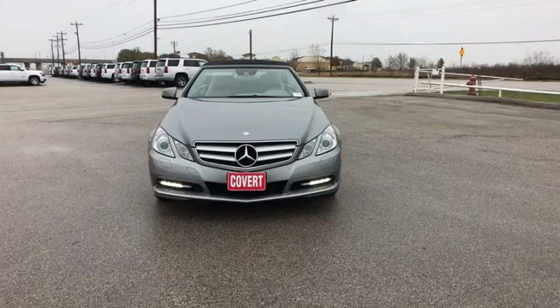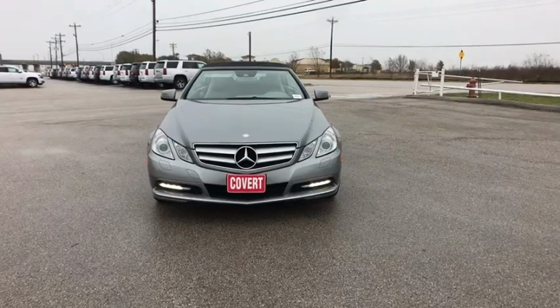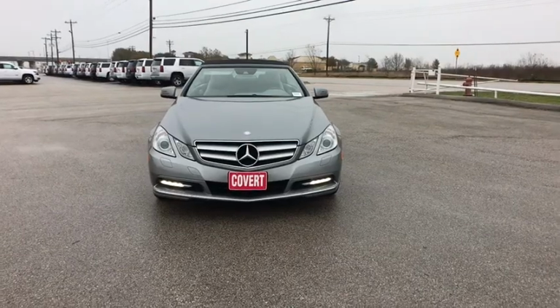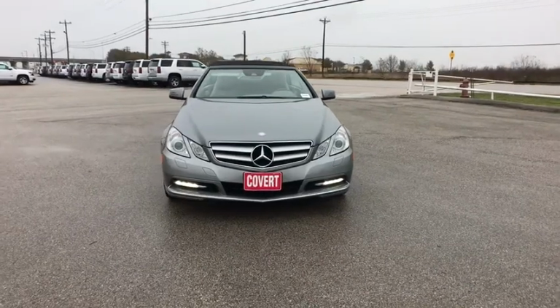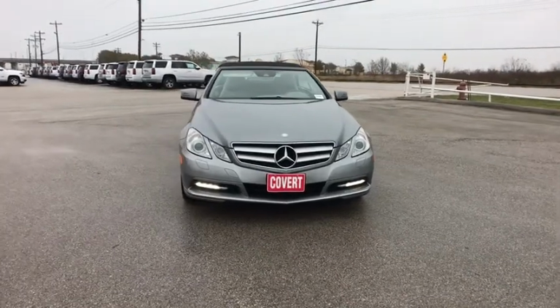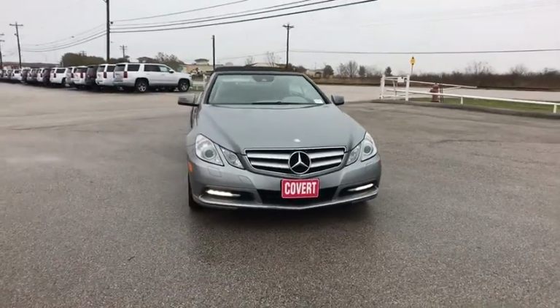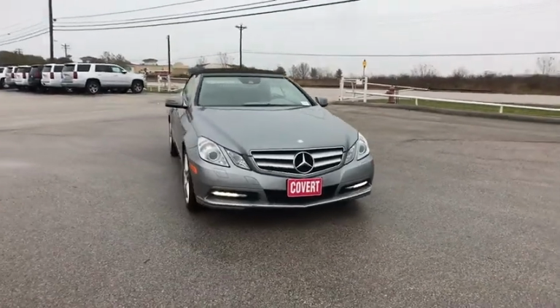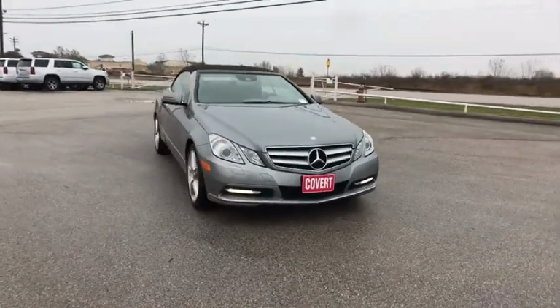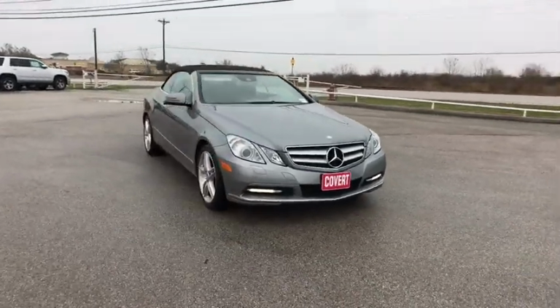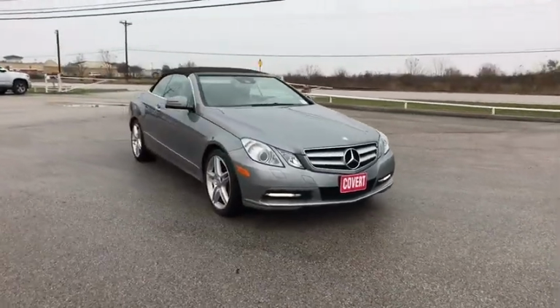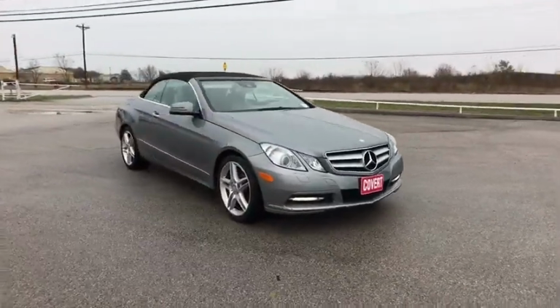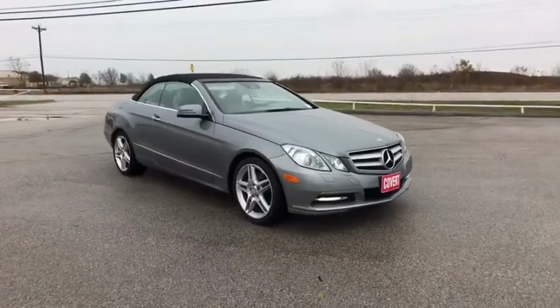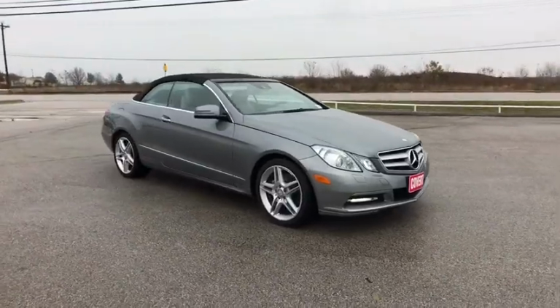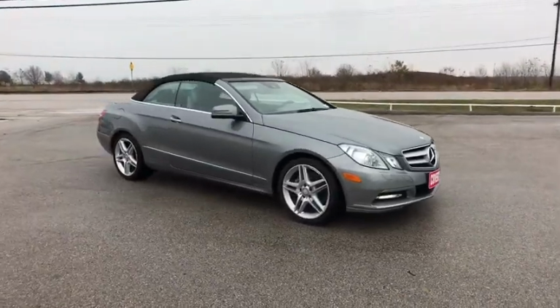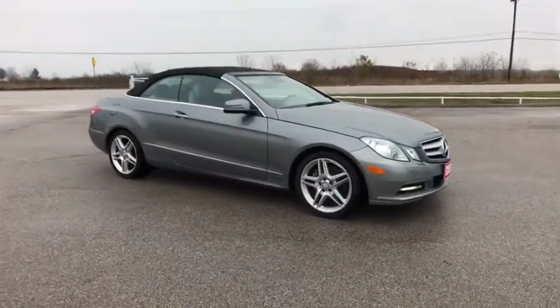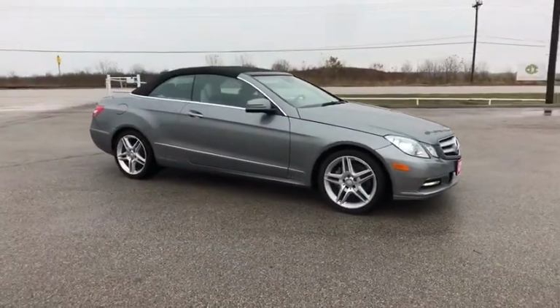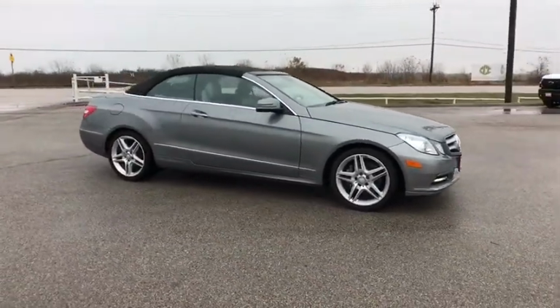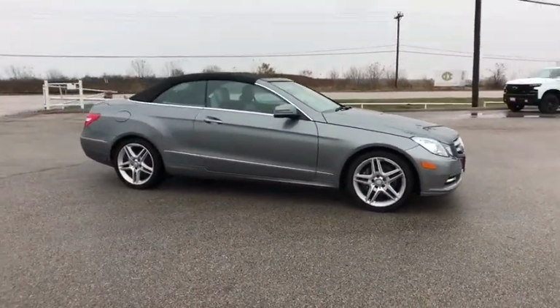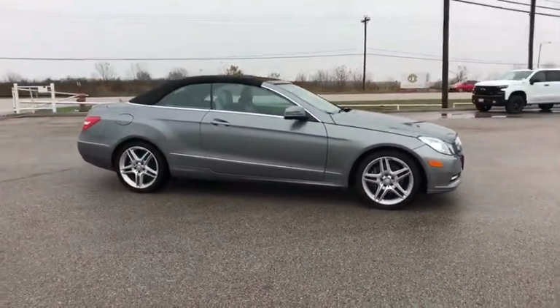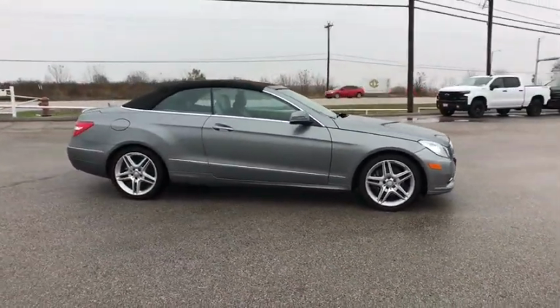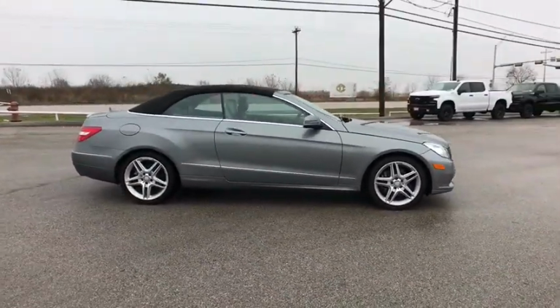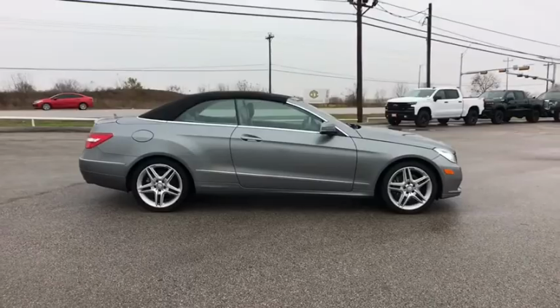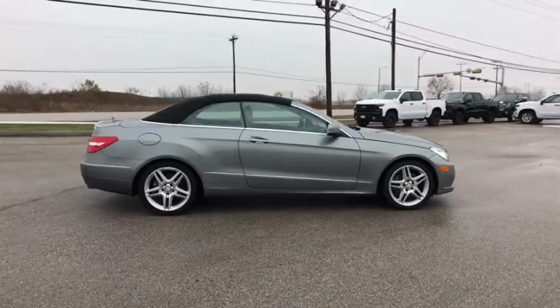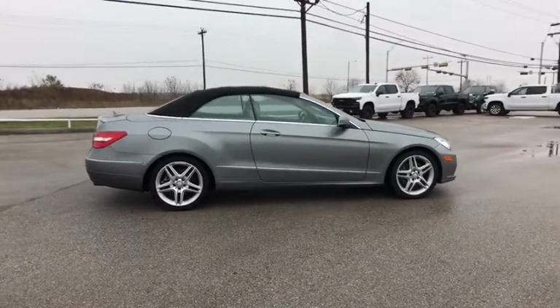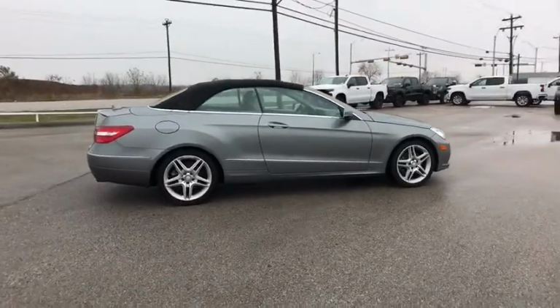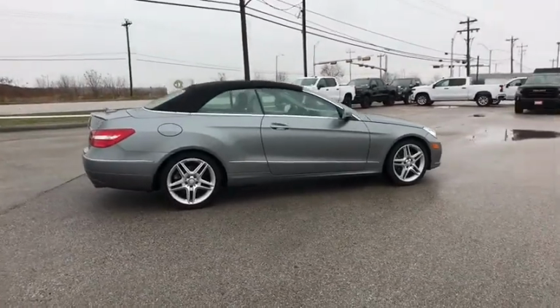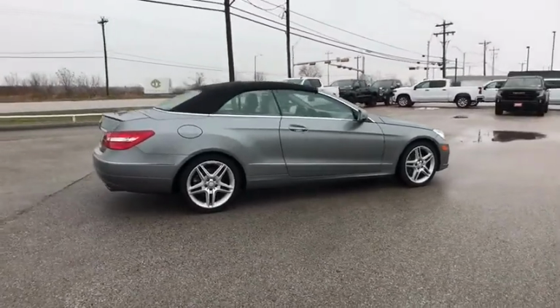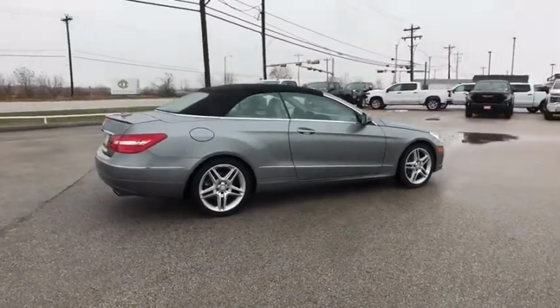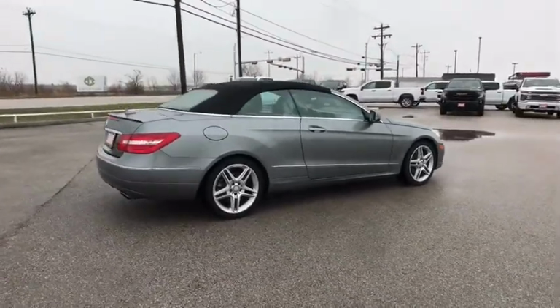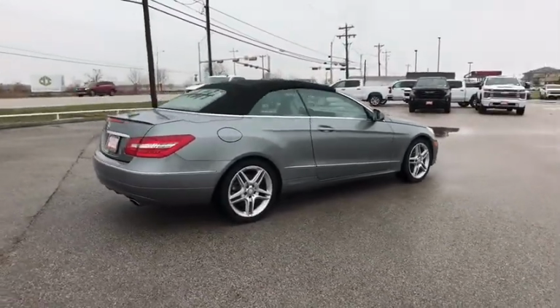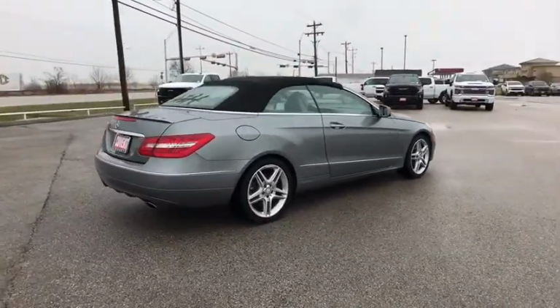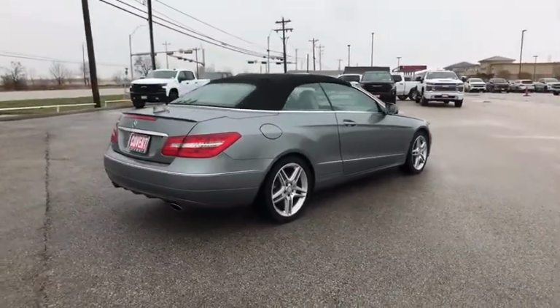Stop by and take a look at the 2013 Mercedes E-Class. Some predict the future — we prefer to build it. The Mercedes E-Class is an impressive ride, very smooth and punchy. This vehicle has less than 40,000 miles.